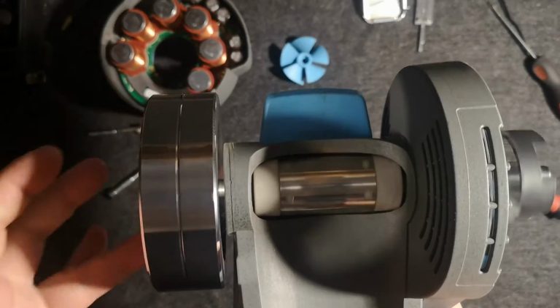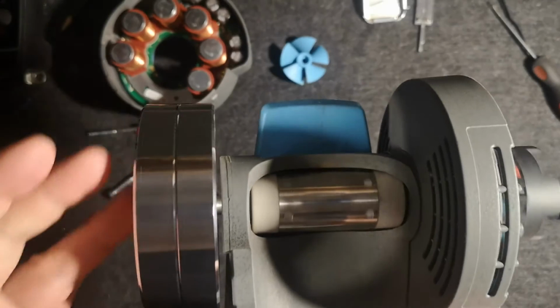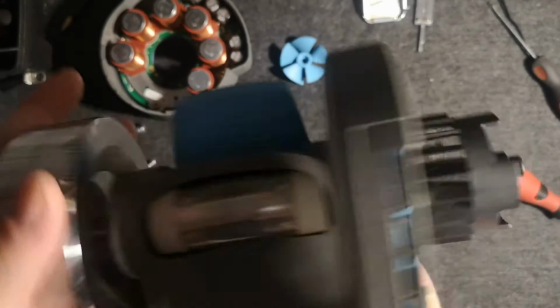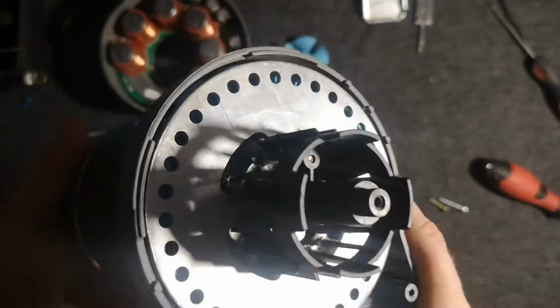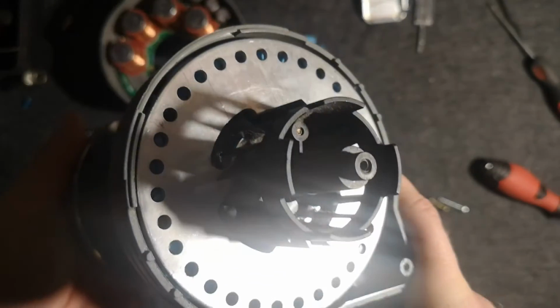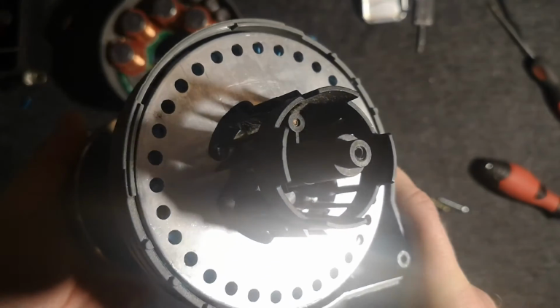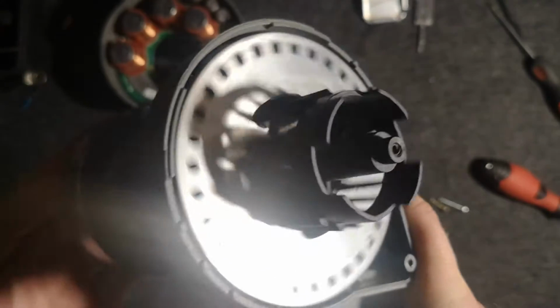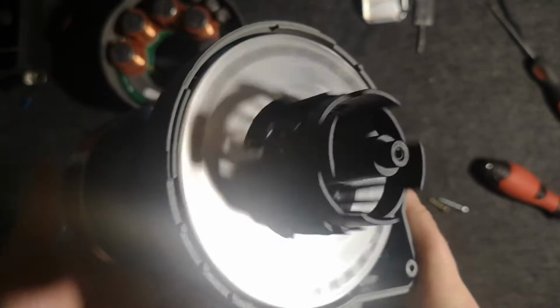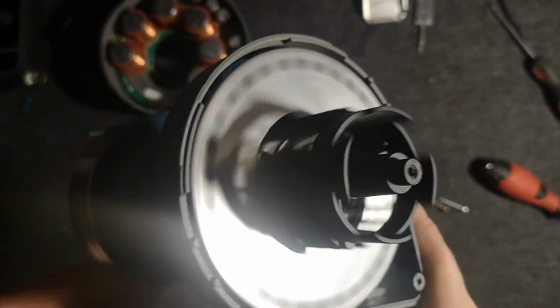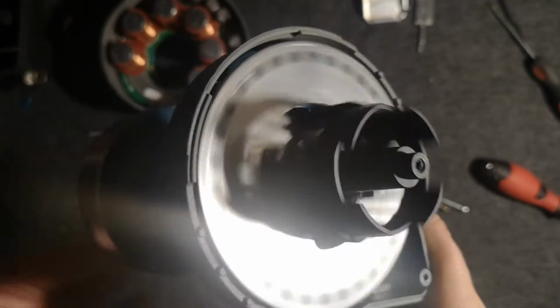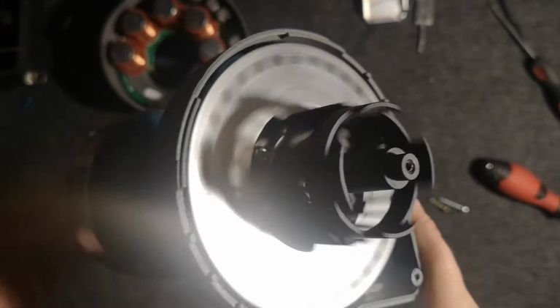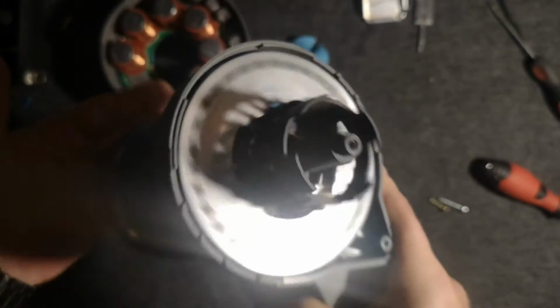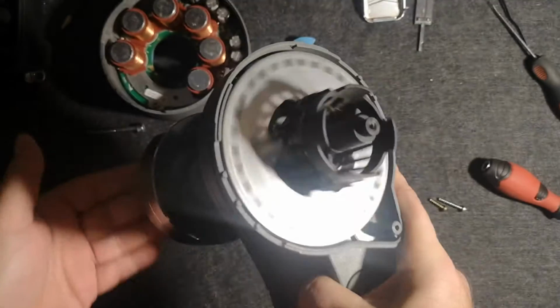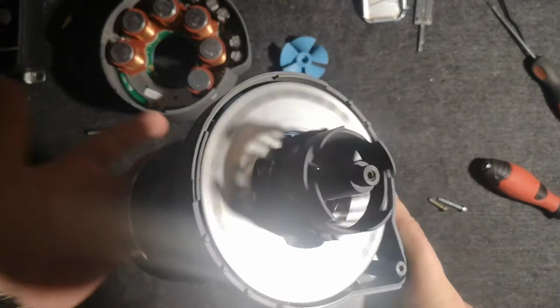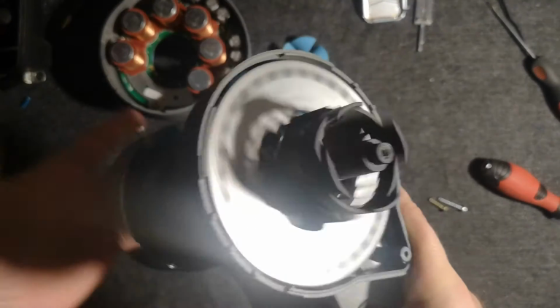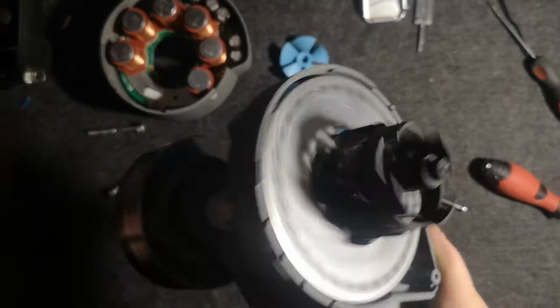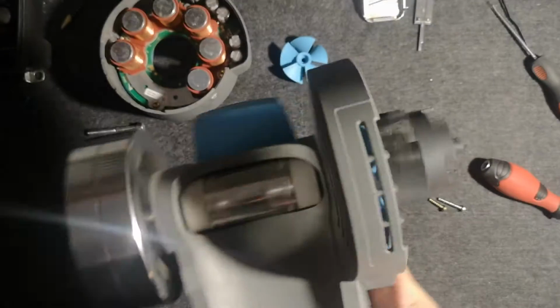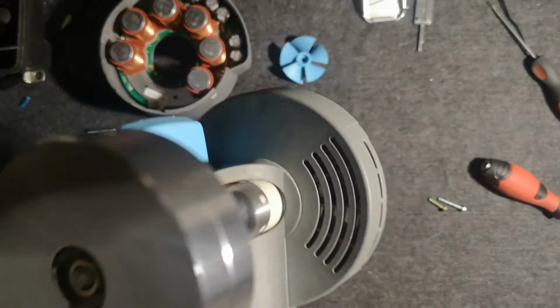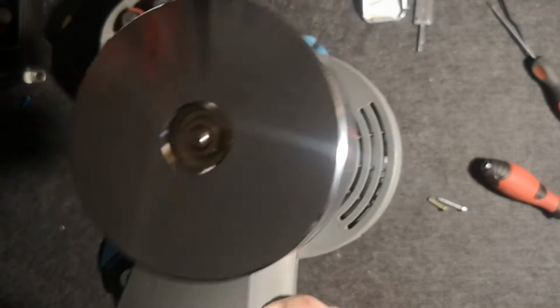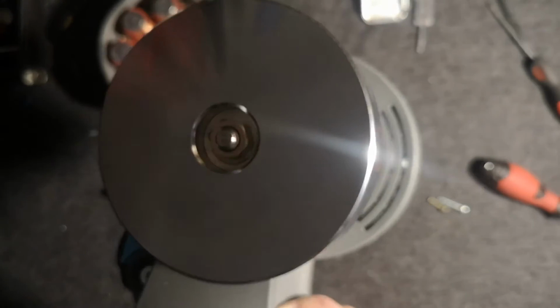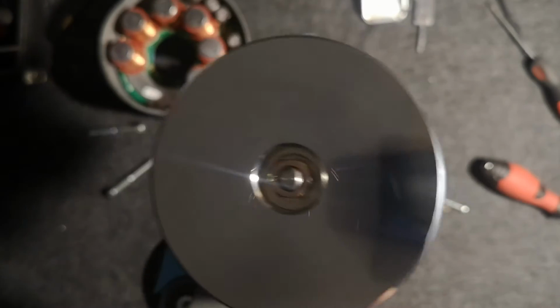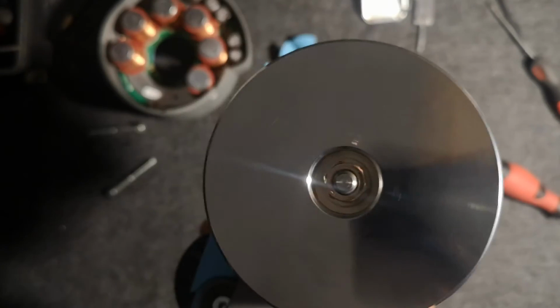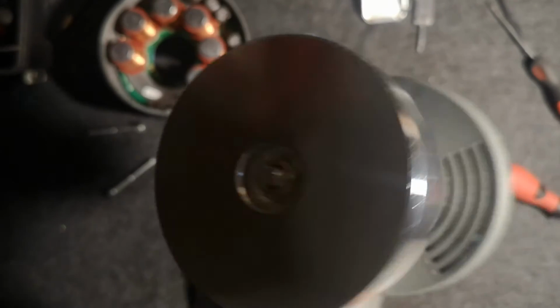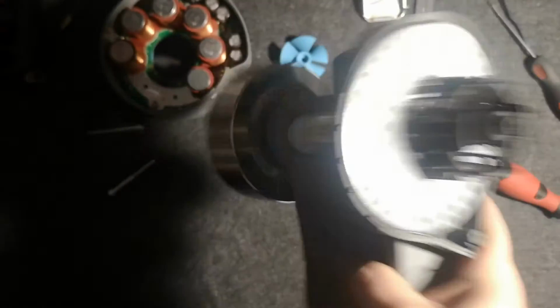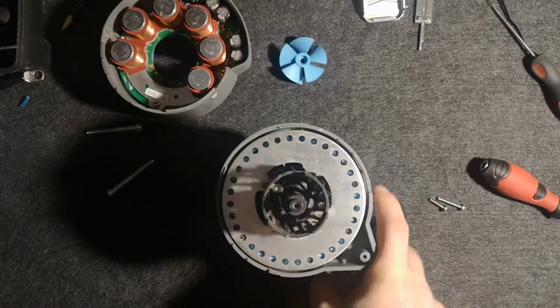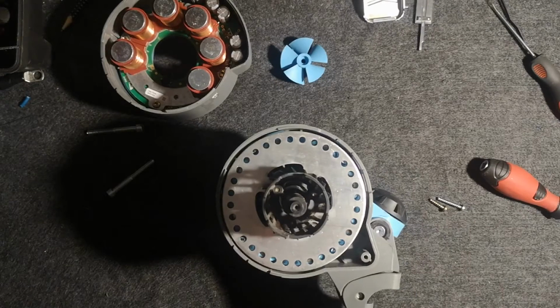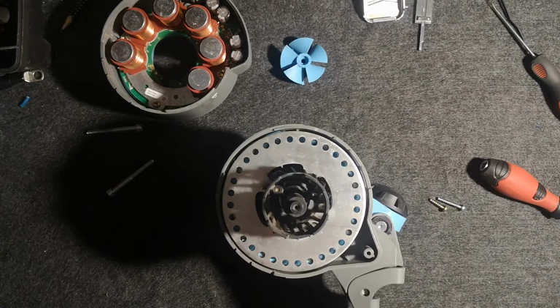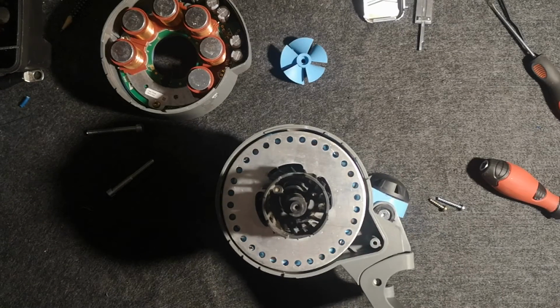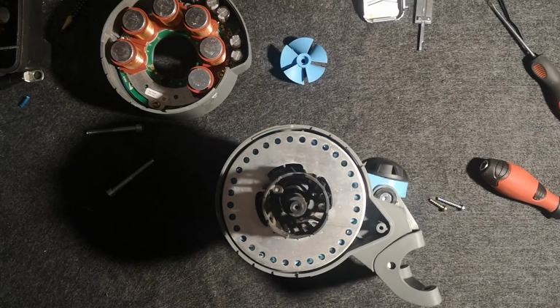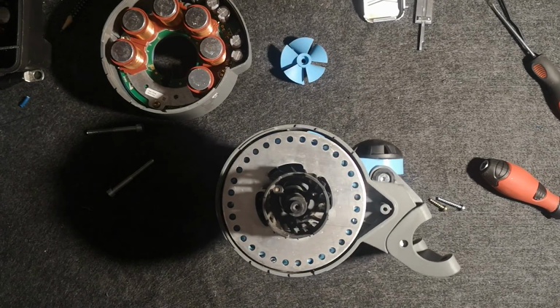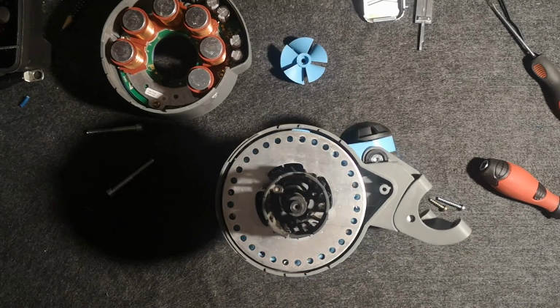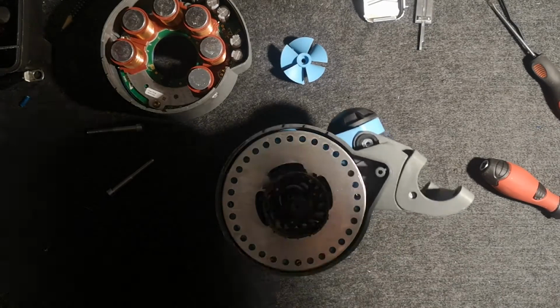Thanks for watching, it was a quick video. We will use this broken device to create a wind turbine on my channel, so if you are interested just check the videos. See you later — it was Copper Silver and Steel.